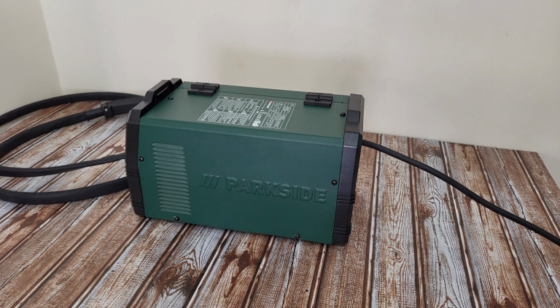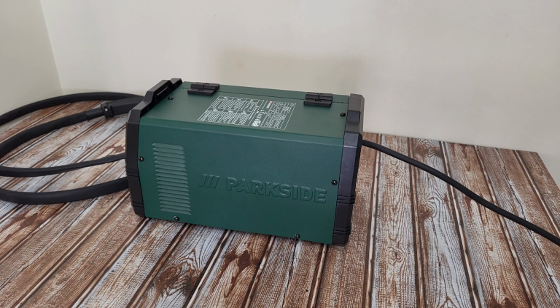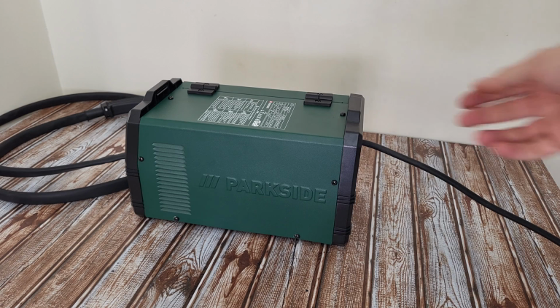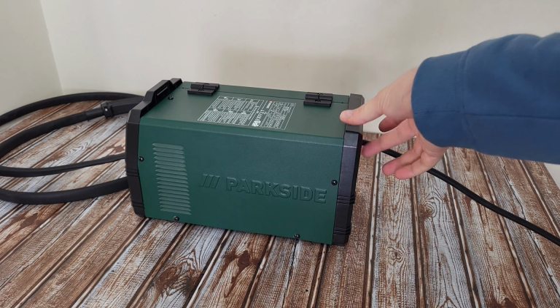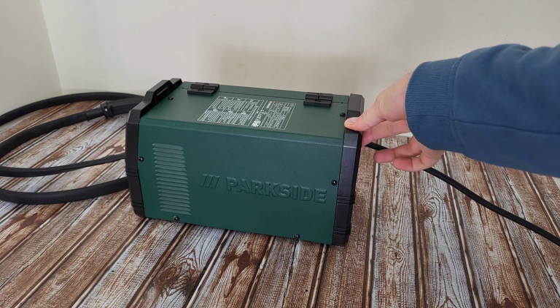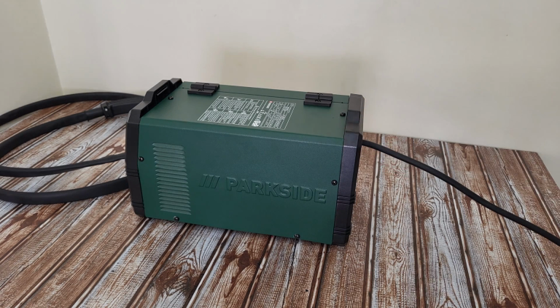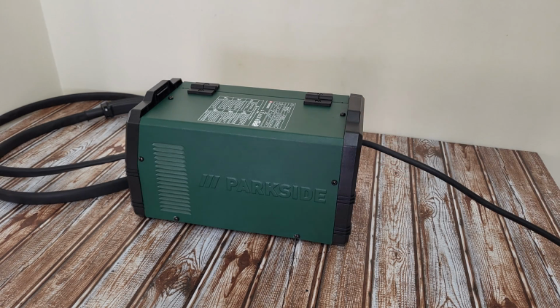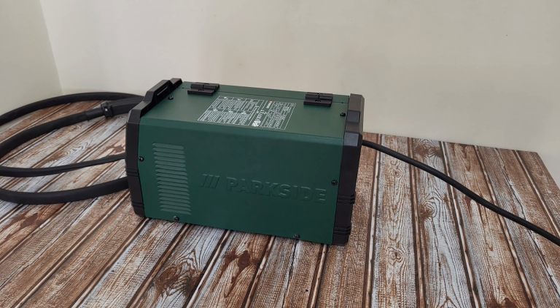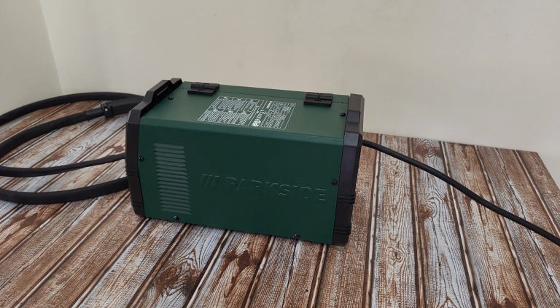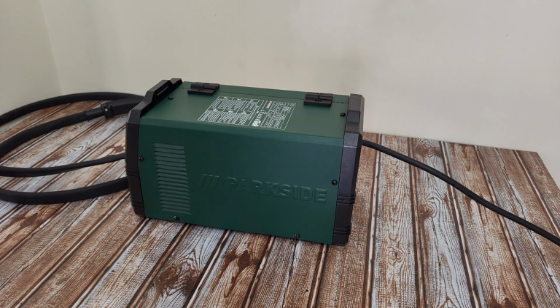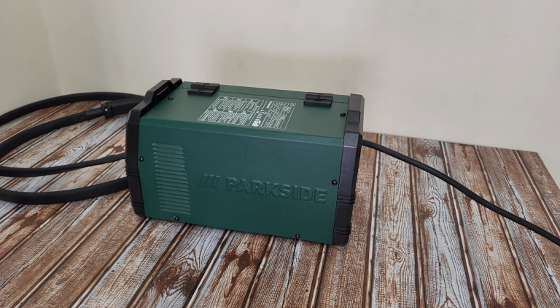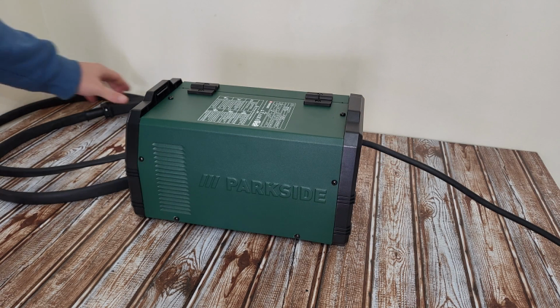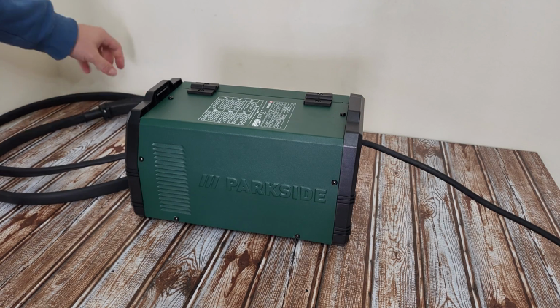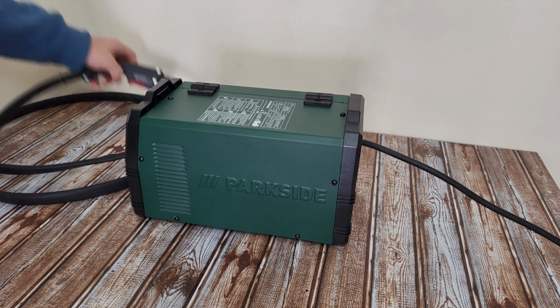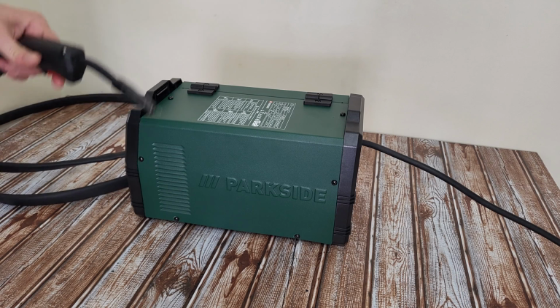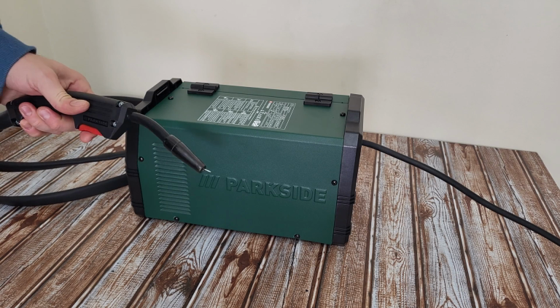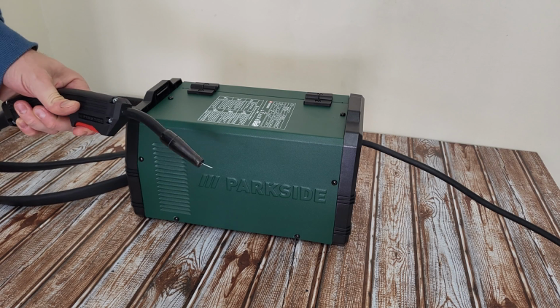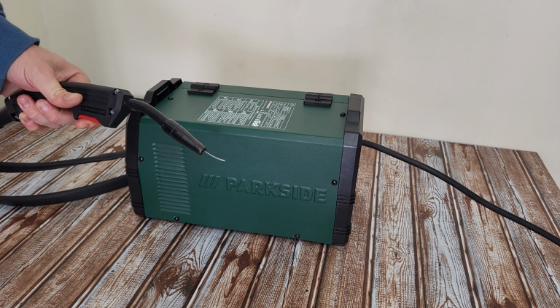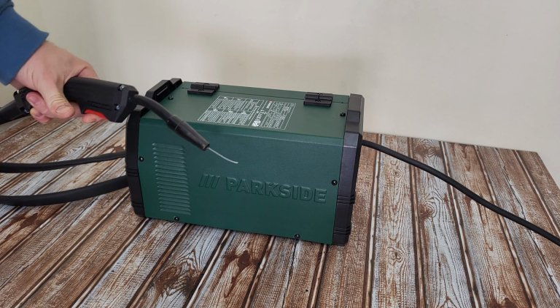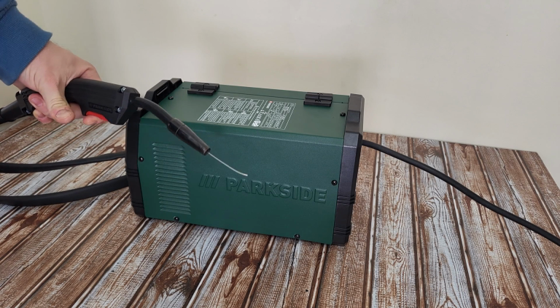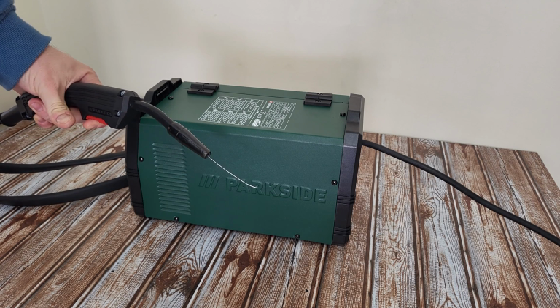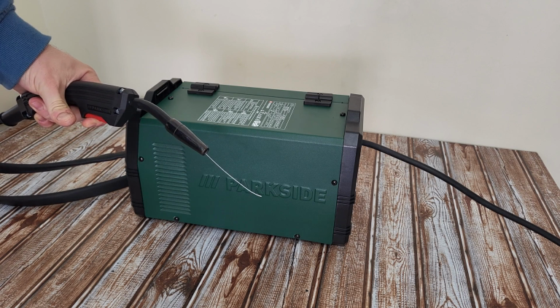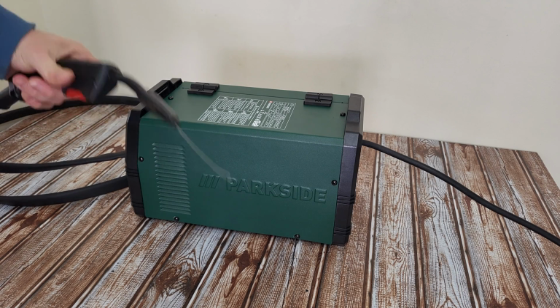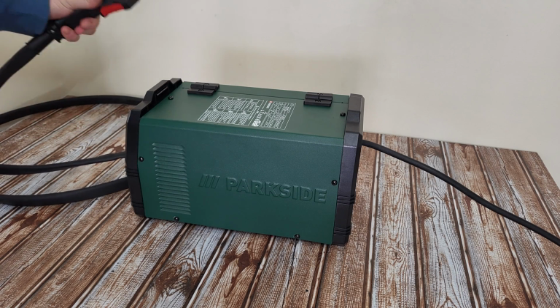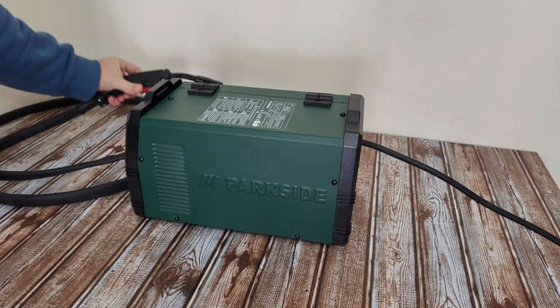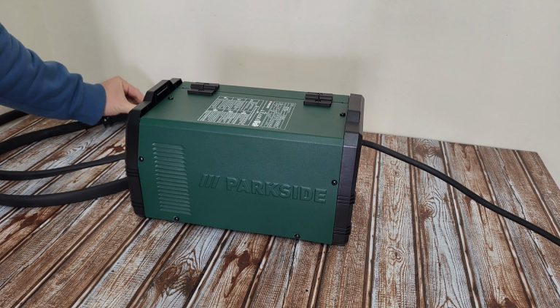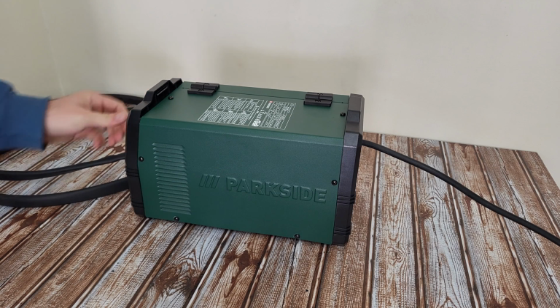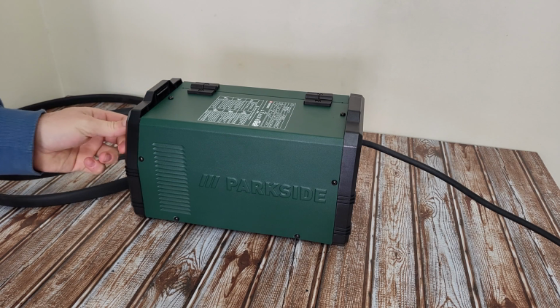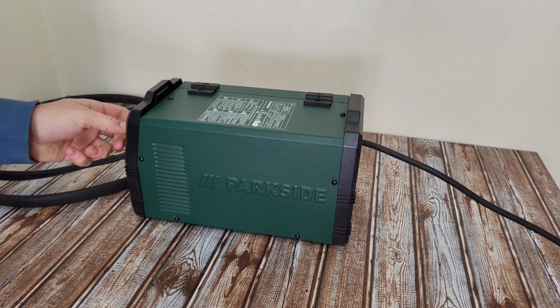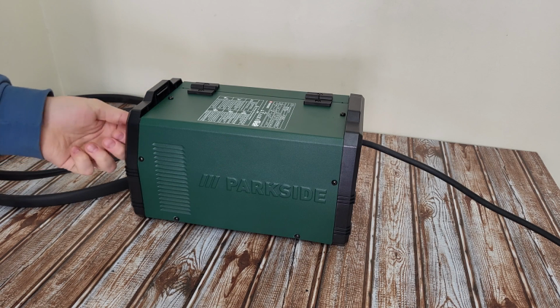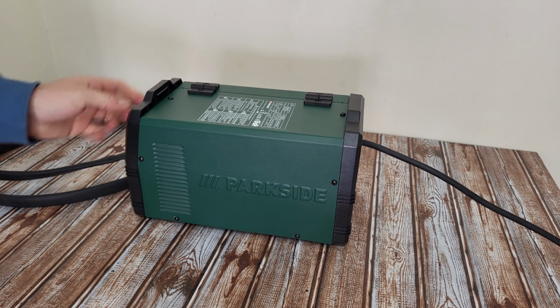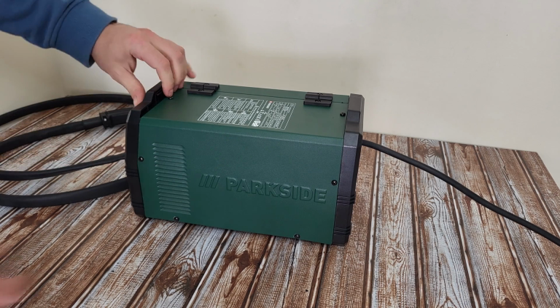Finished with the assembly — turning it on. Oh yeah, it's working! Perfect. Light on the front.